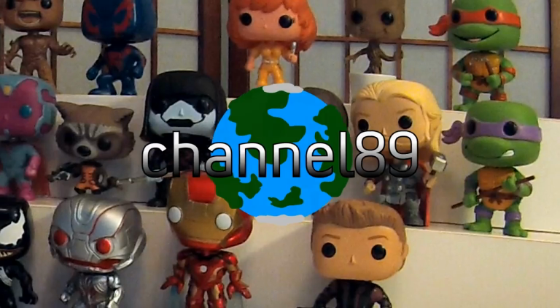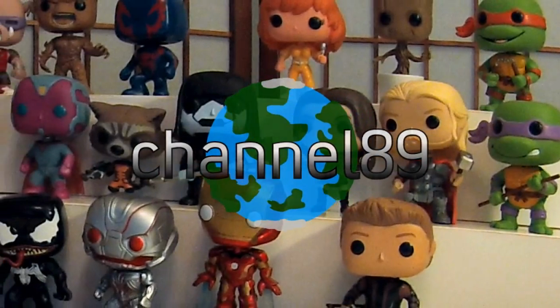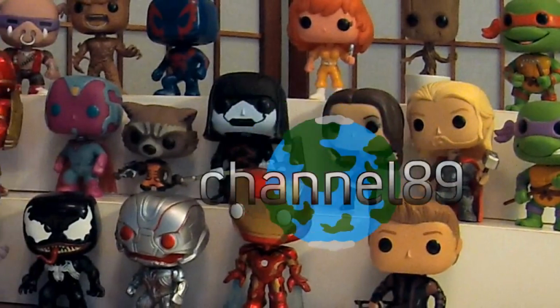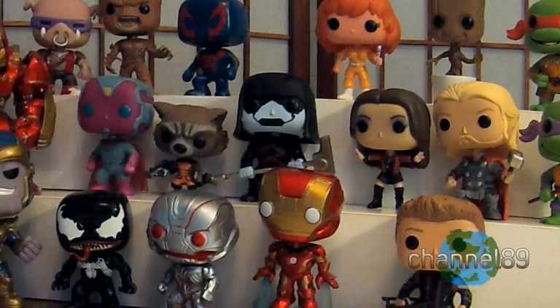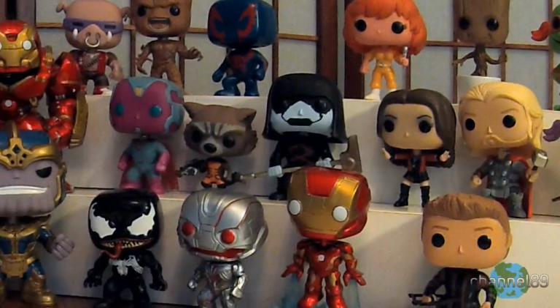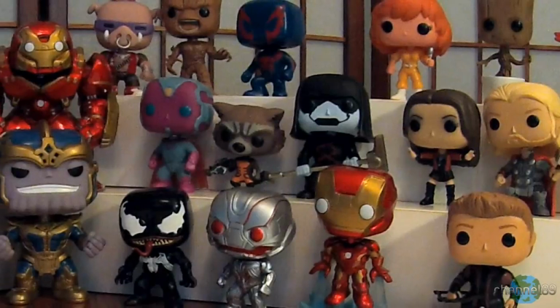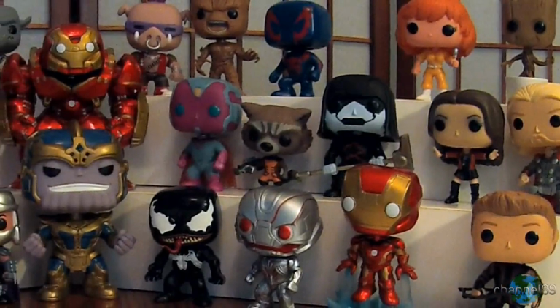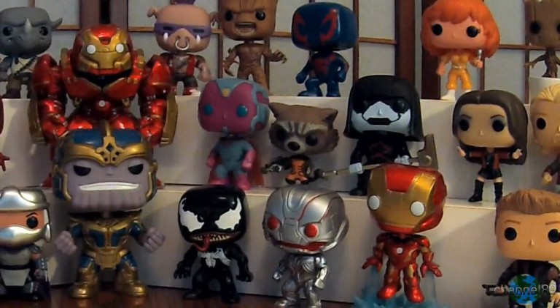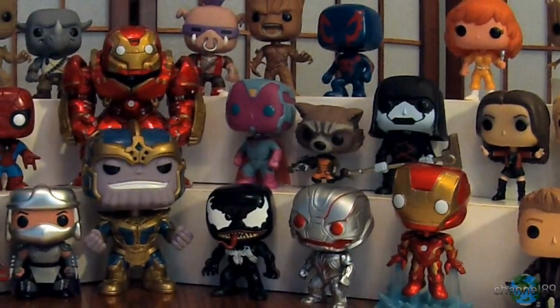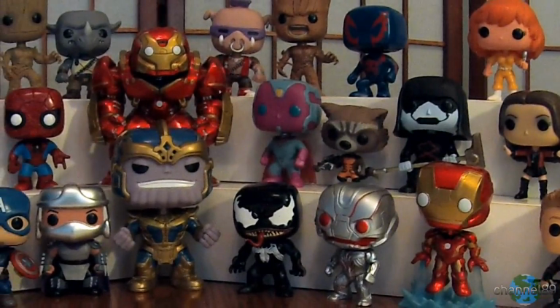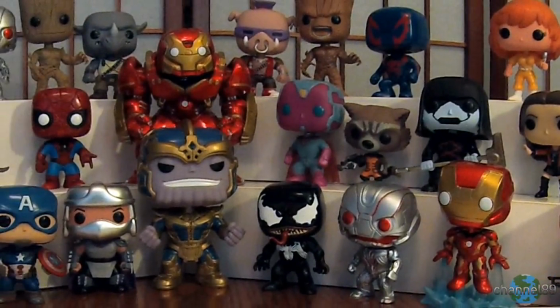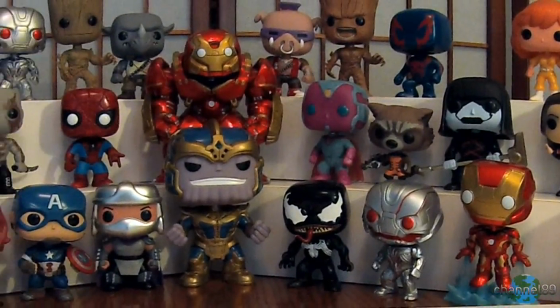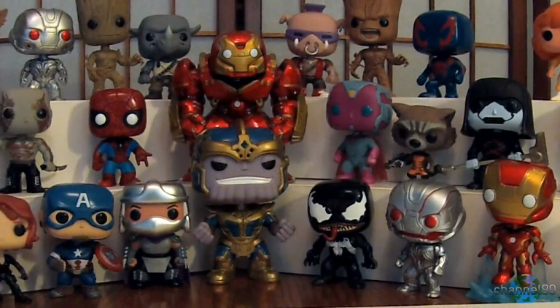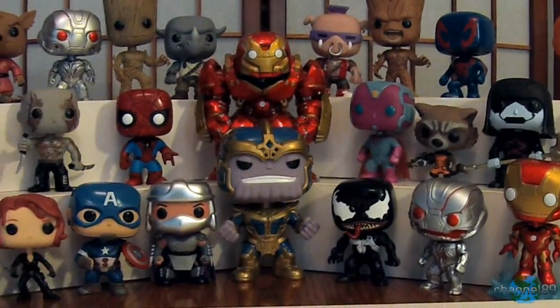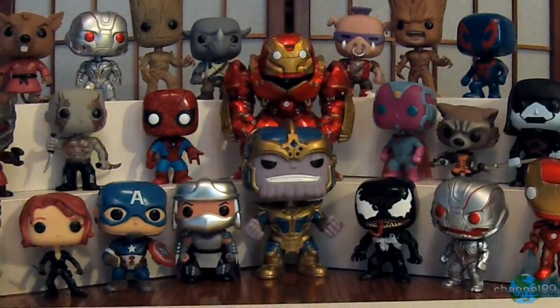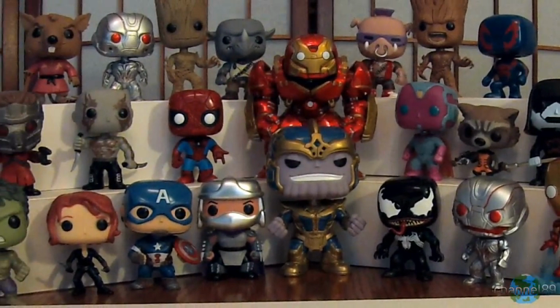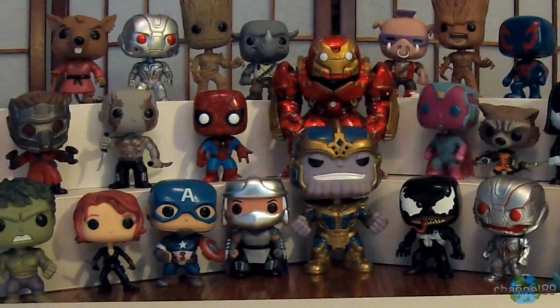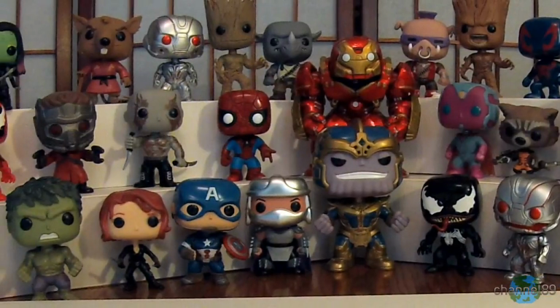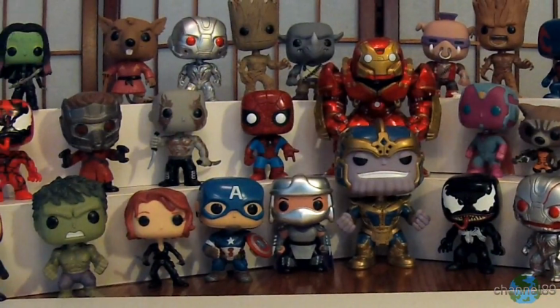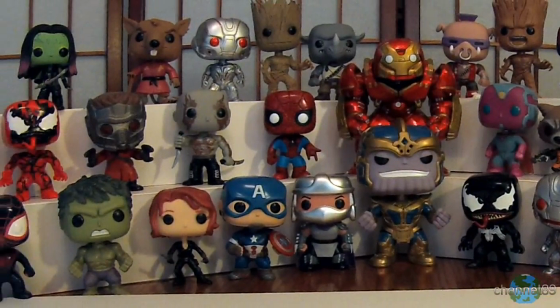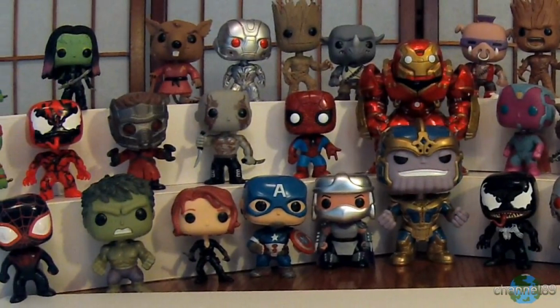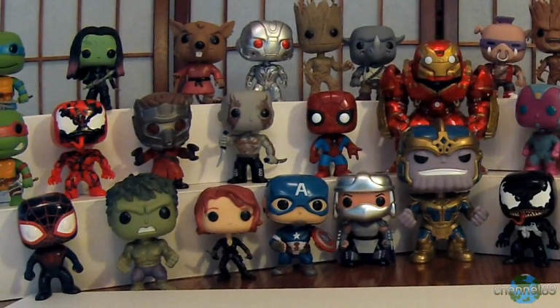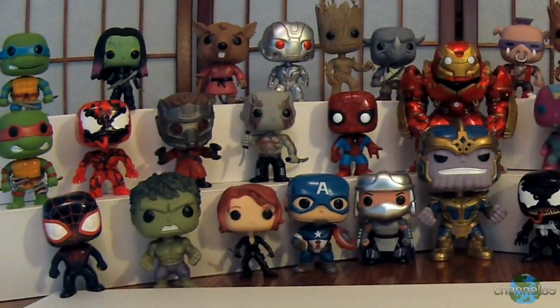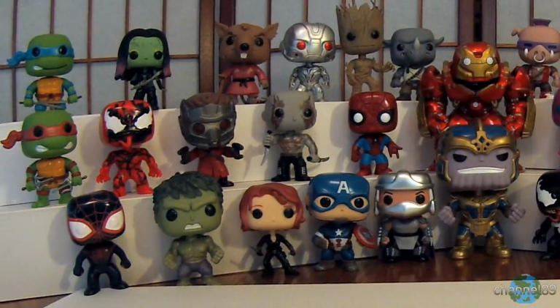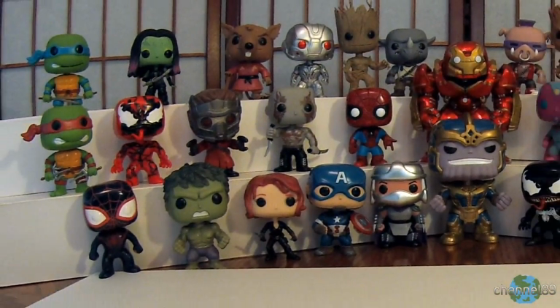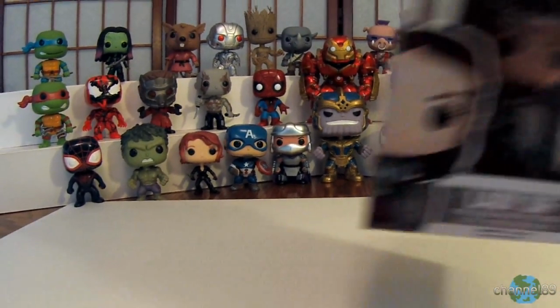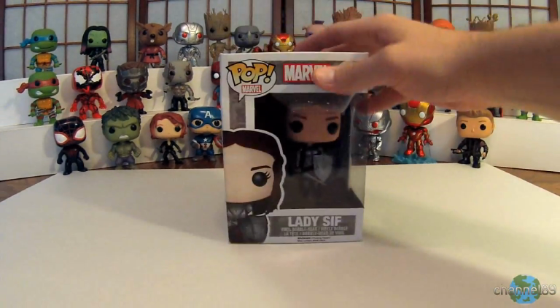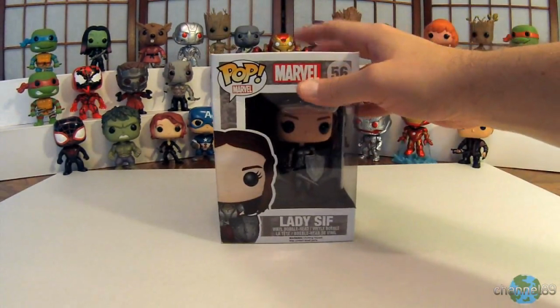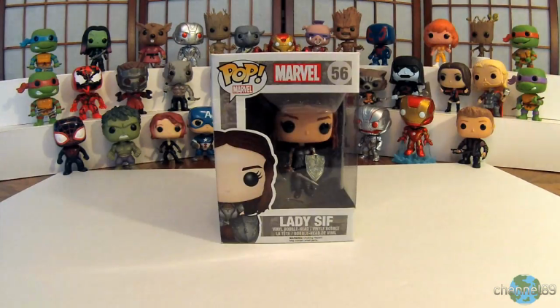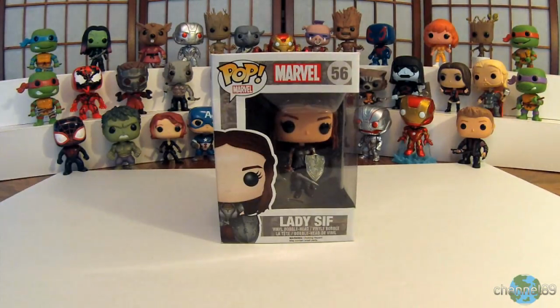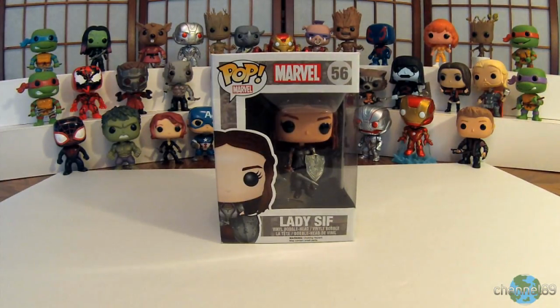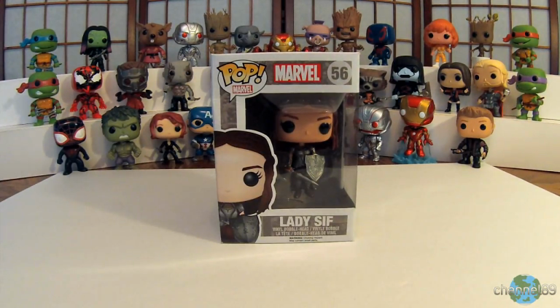Hey and welcome back to another video in this Funko Pop Vinyl series. Today we're going to be doing some miscellaneous Thor-related Pop Vinyls, so let's get started. First off we have Lady Sif.